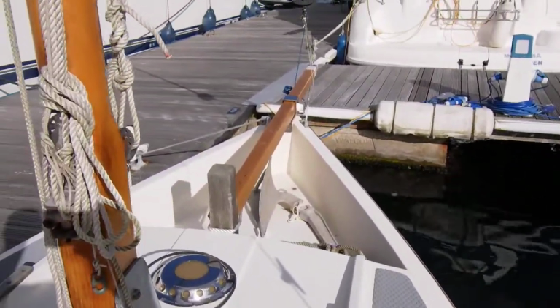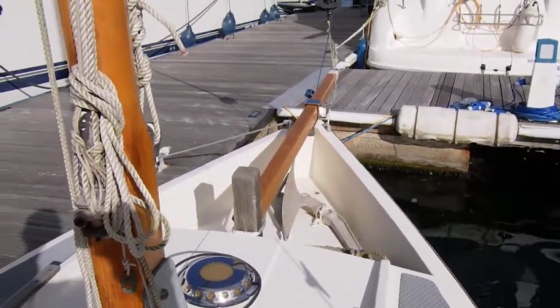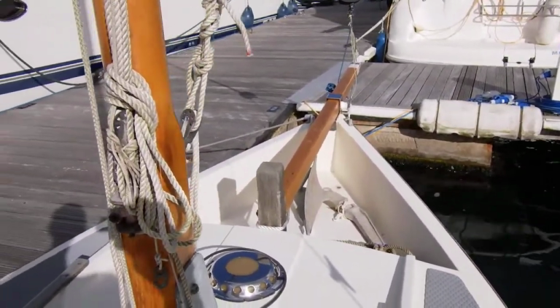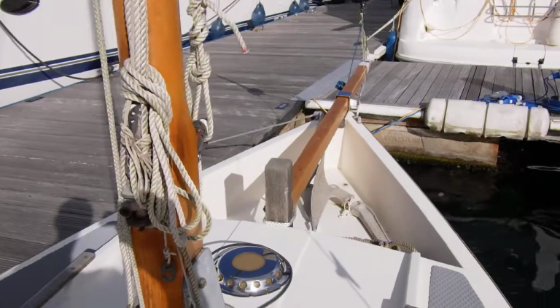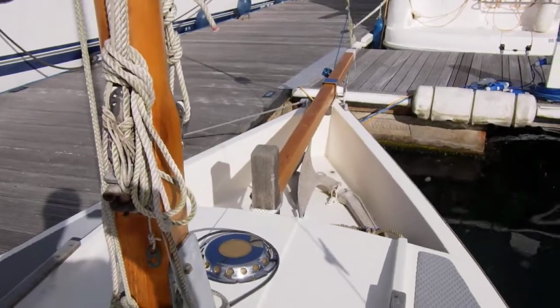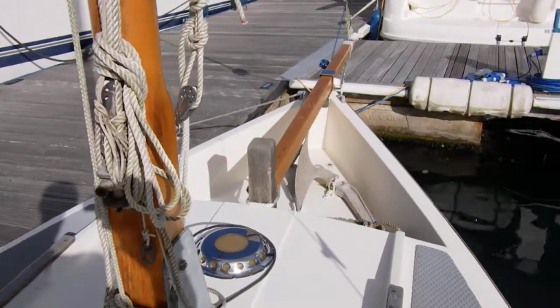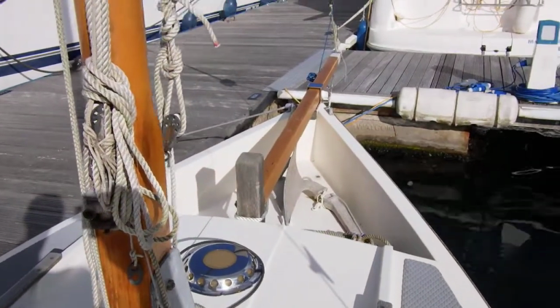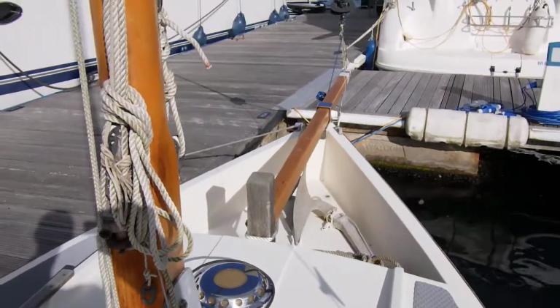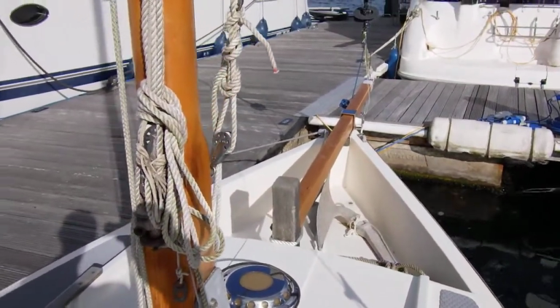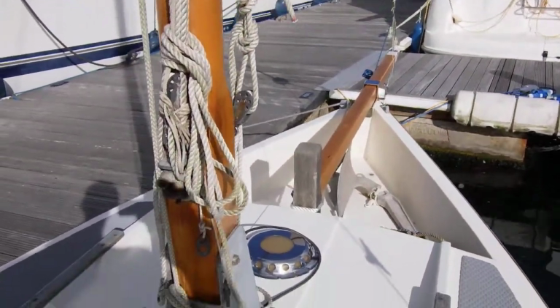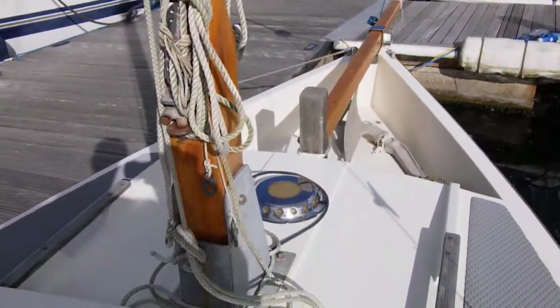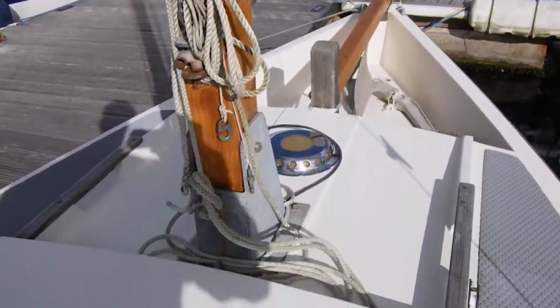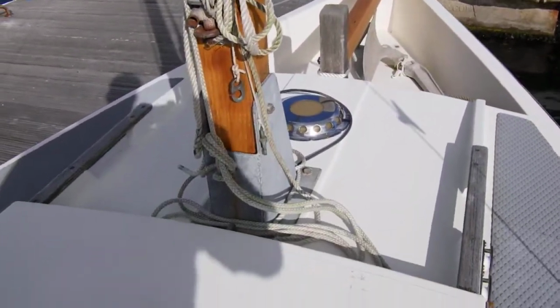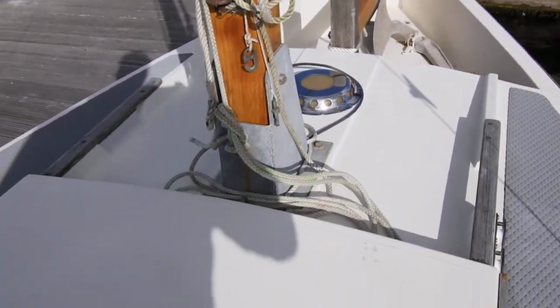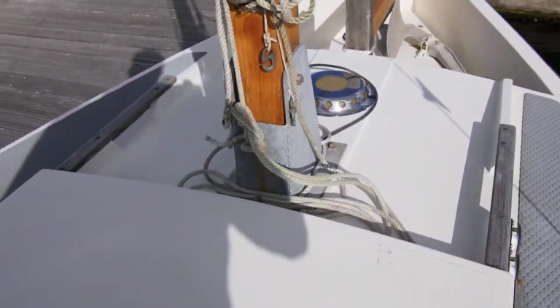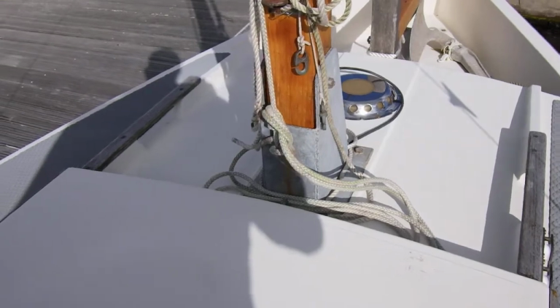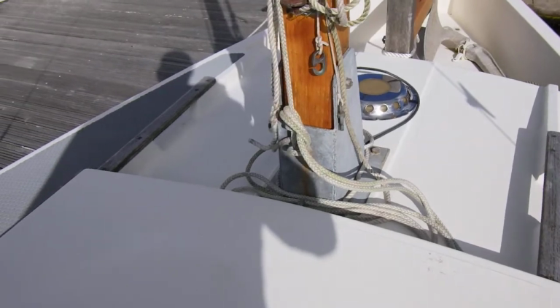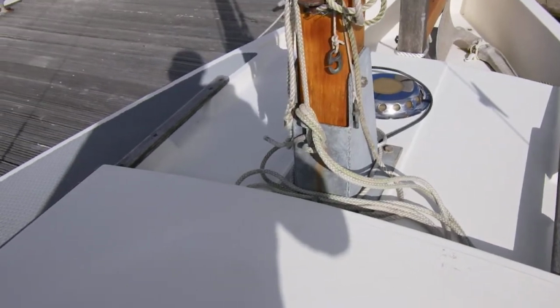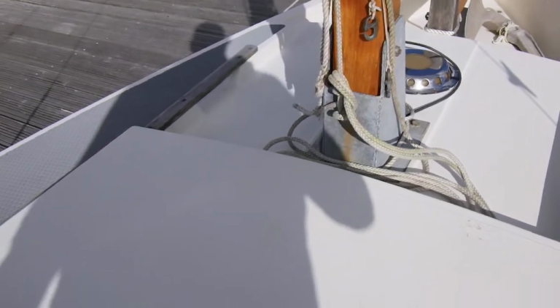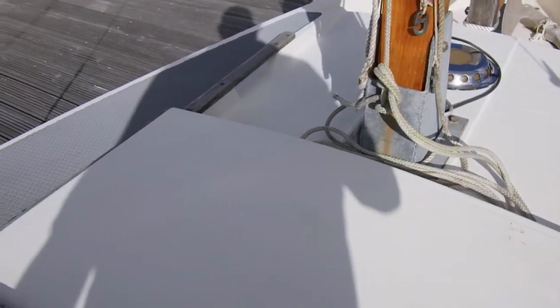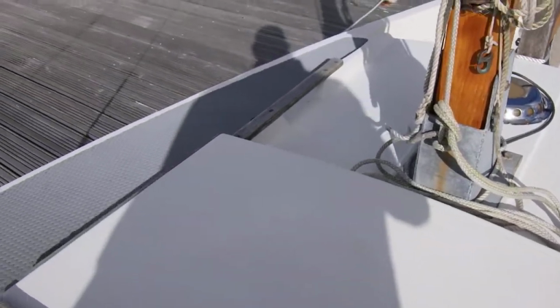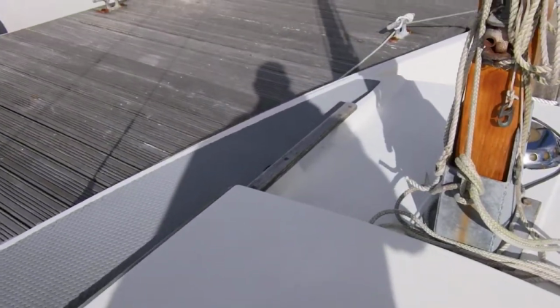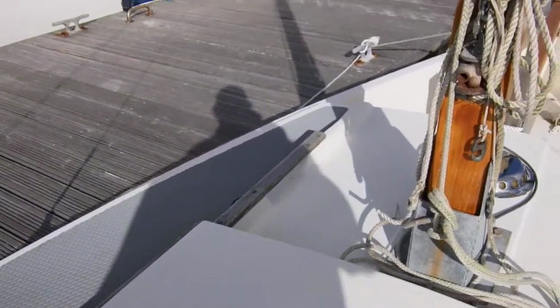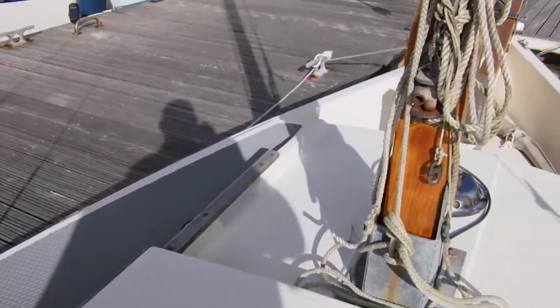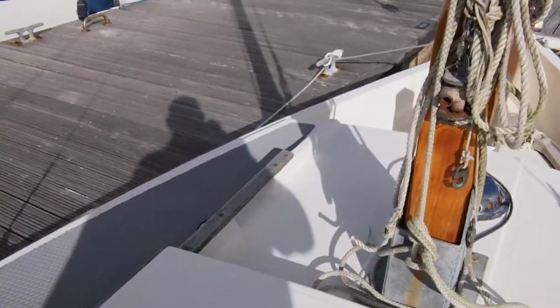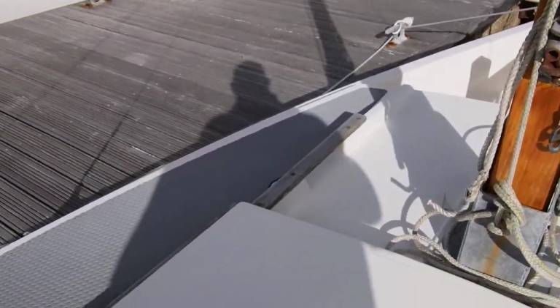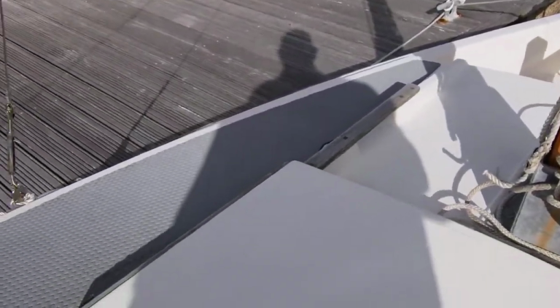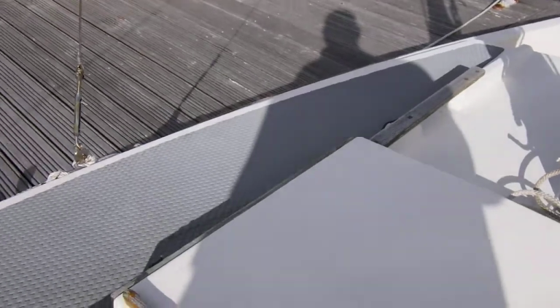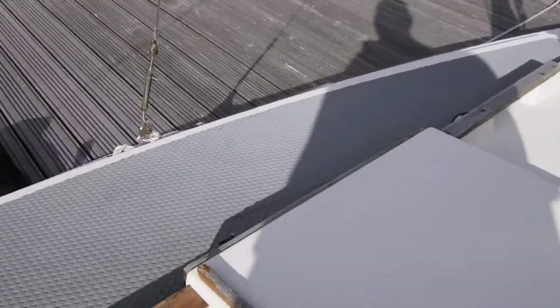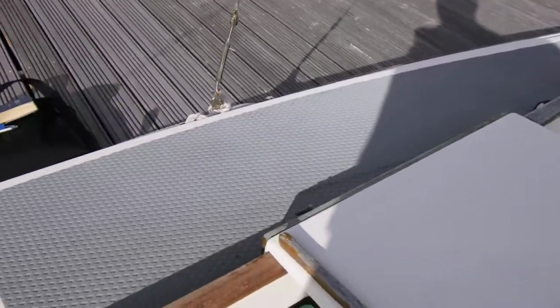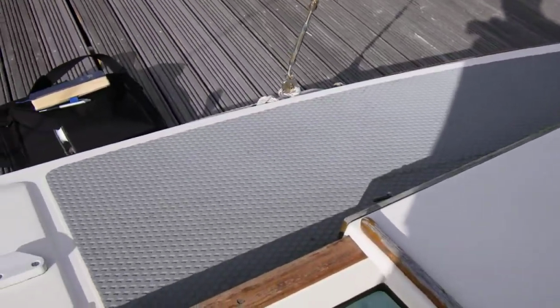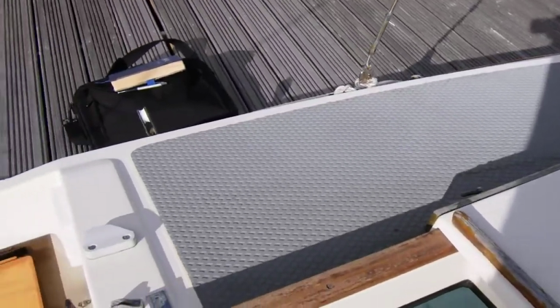That's the little cockpit well with the anchor and bowsprit. At the top of the coach roof is the mast step, and here are the side decks.